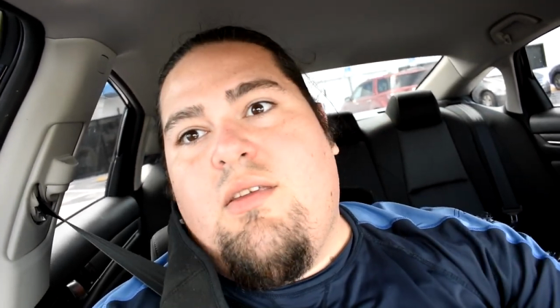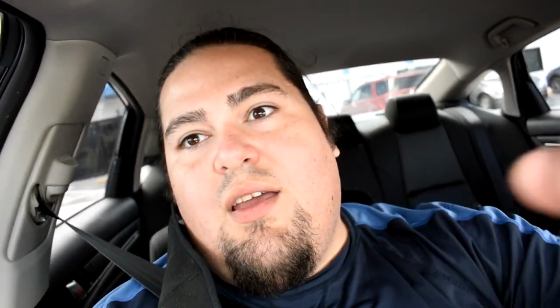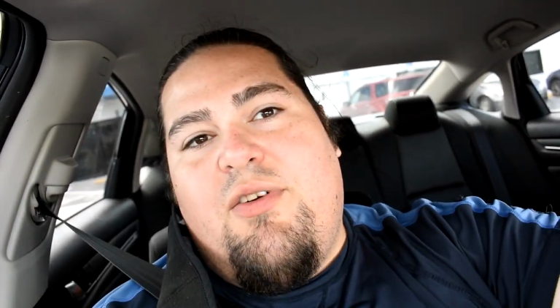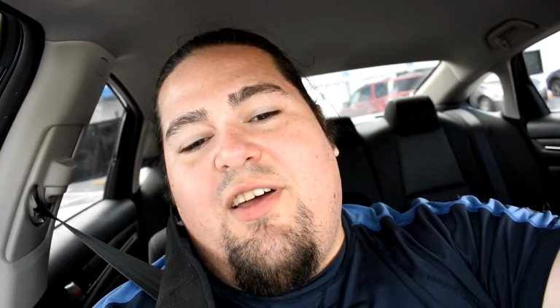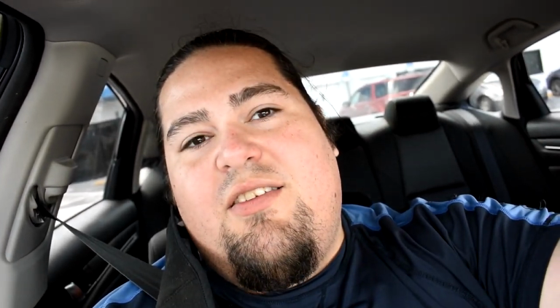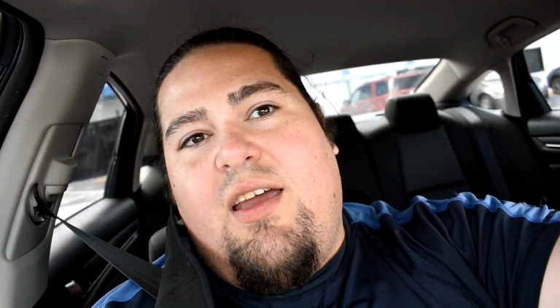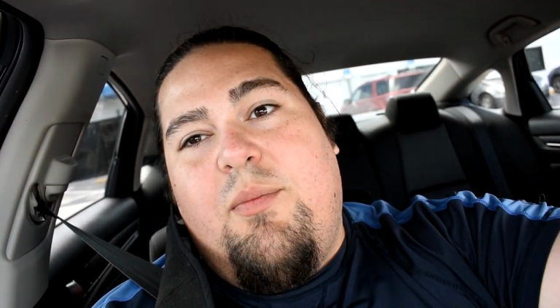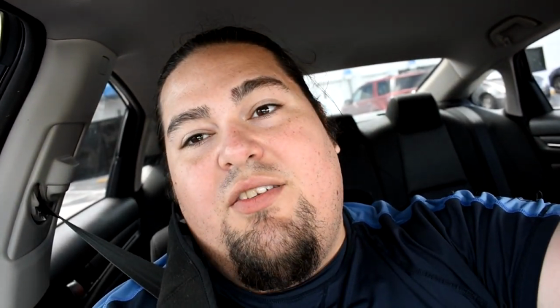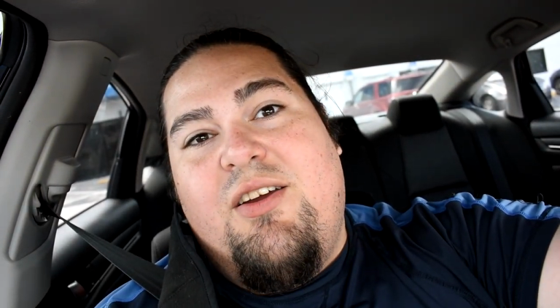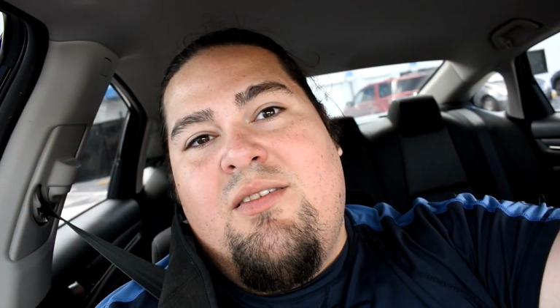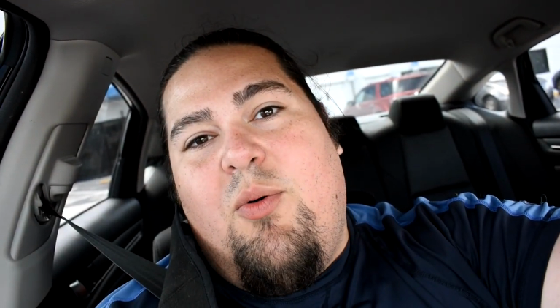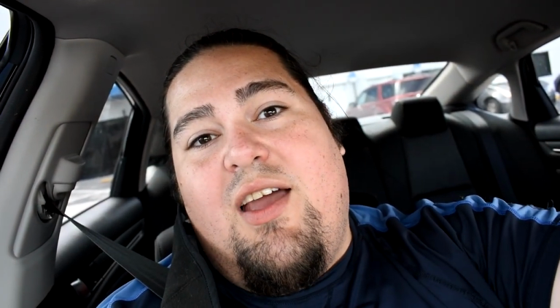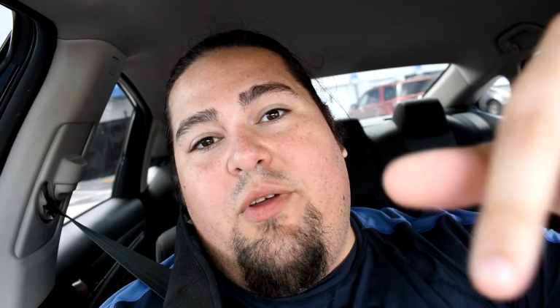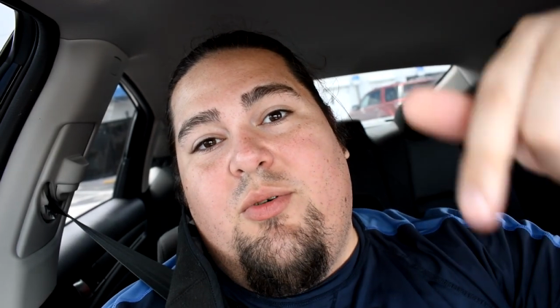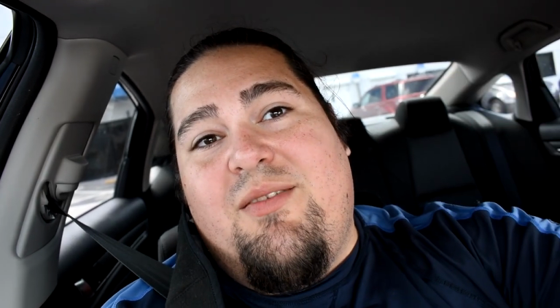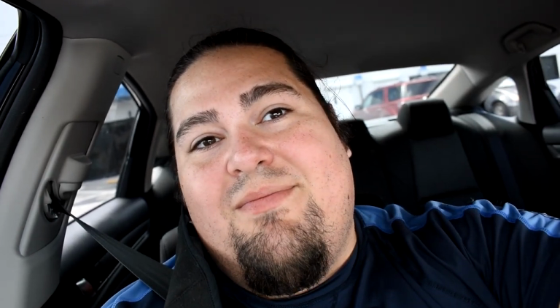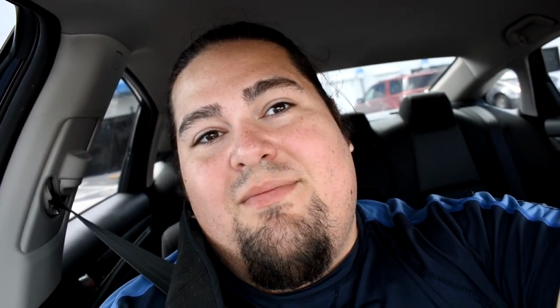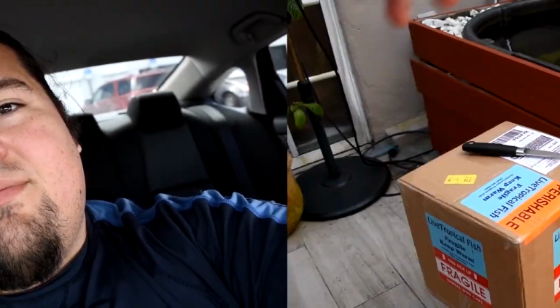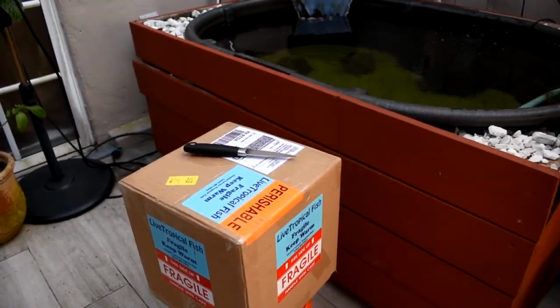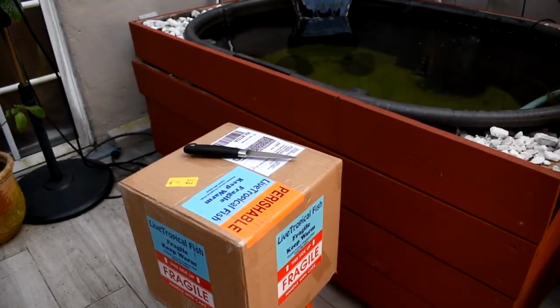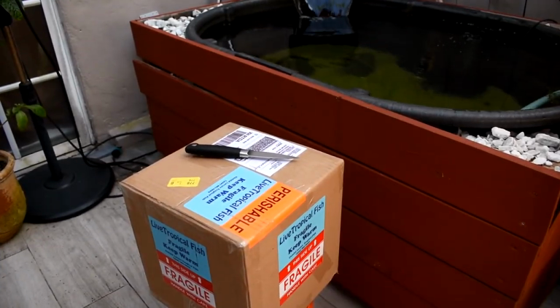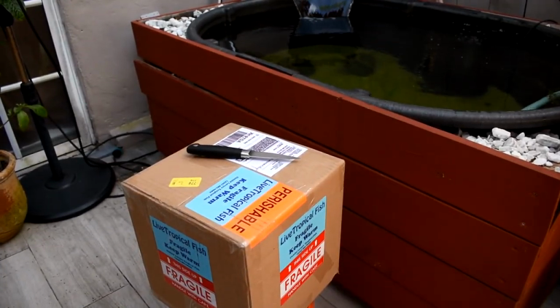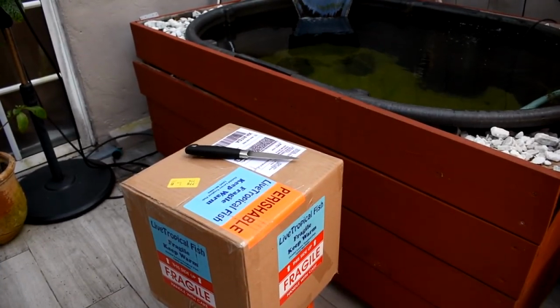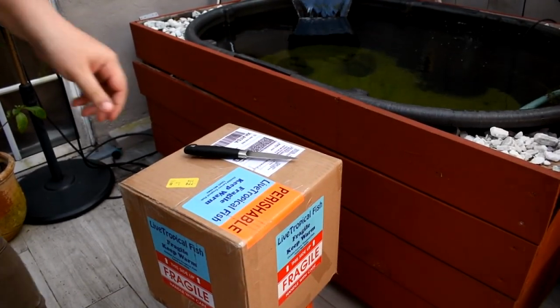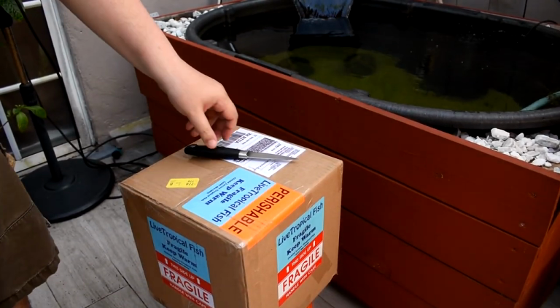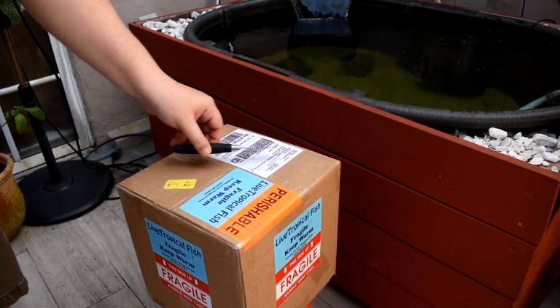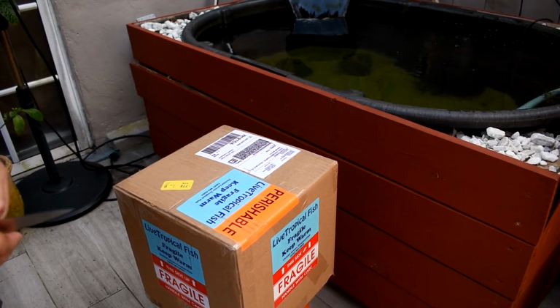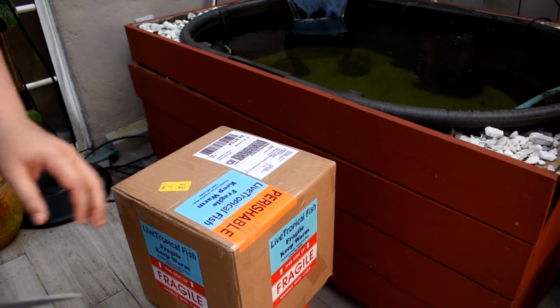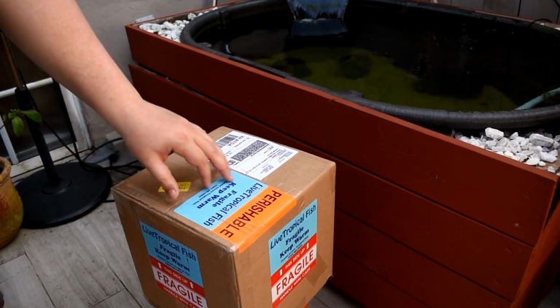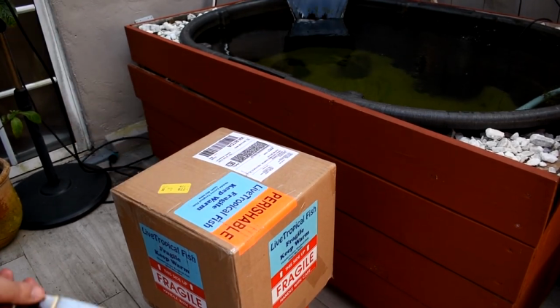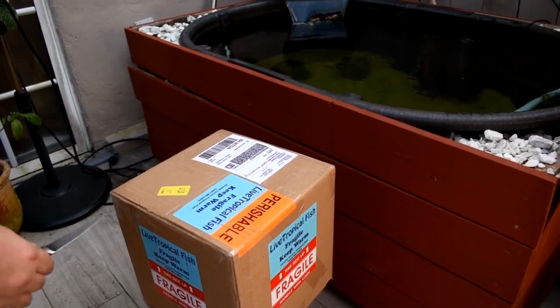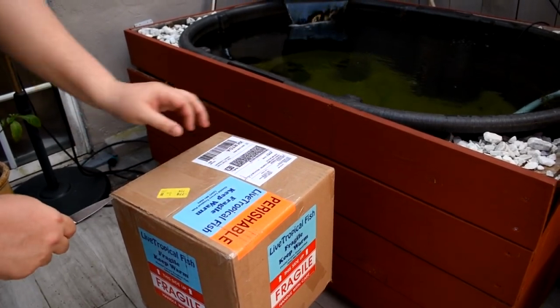Just got out from the FedEx and the box is here. Can't wait to get home and see what's in it. Alright guys, just got home. Gonna open the box and see what we got inside.